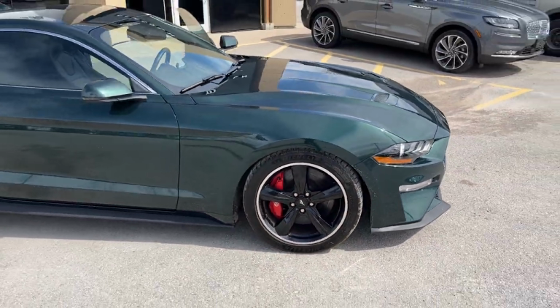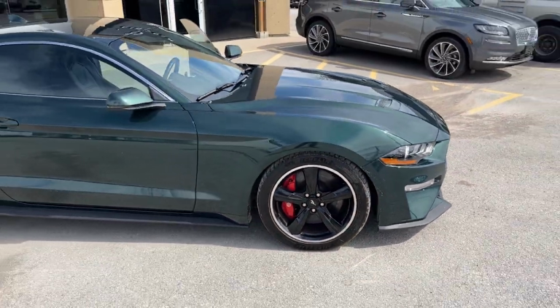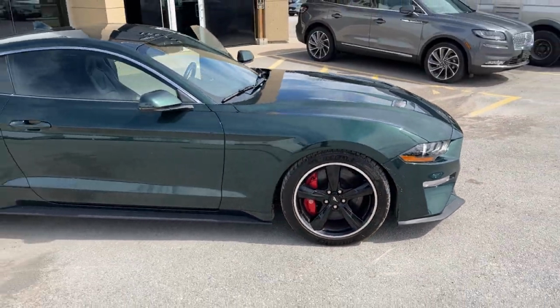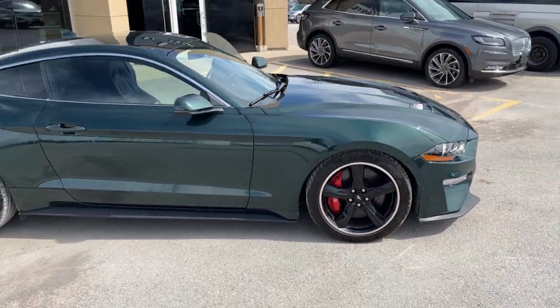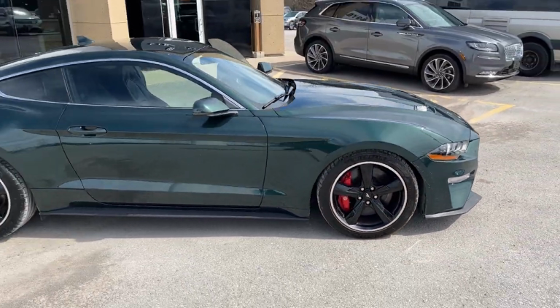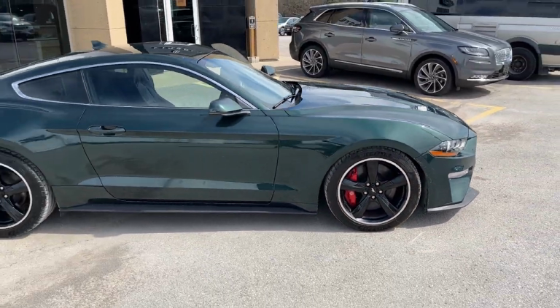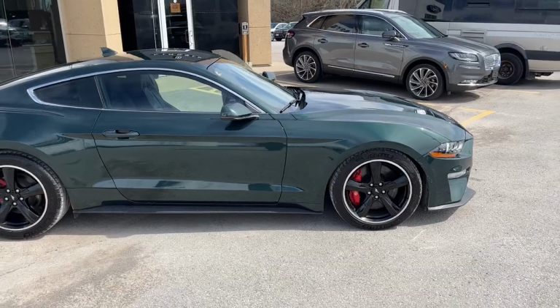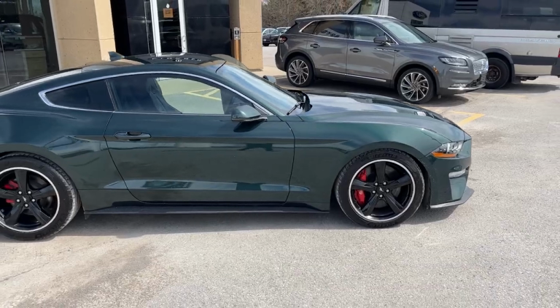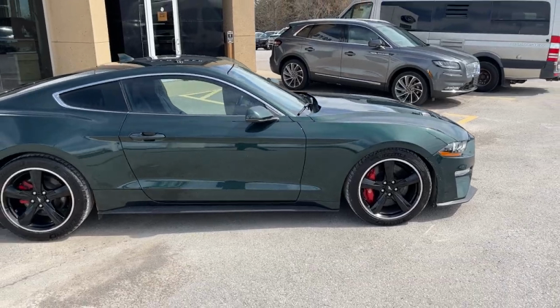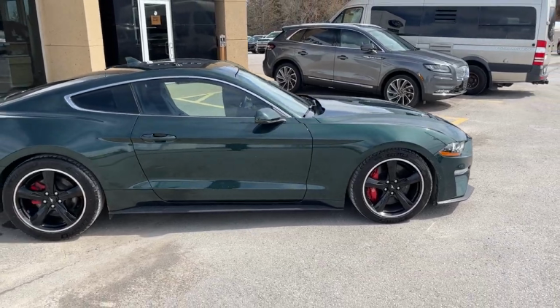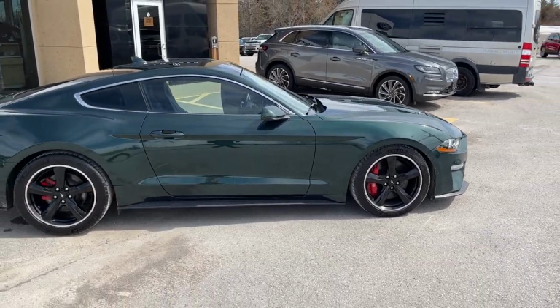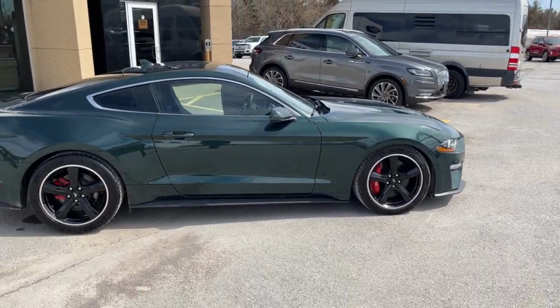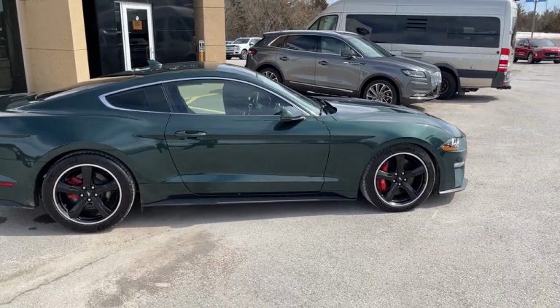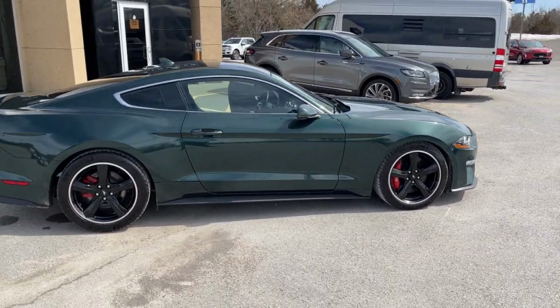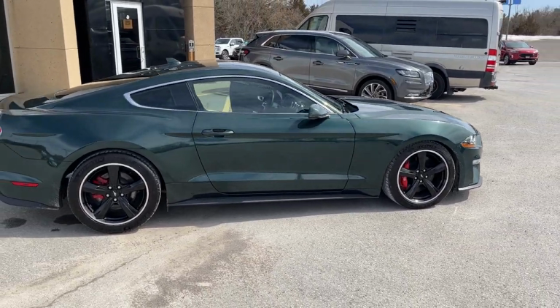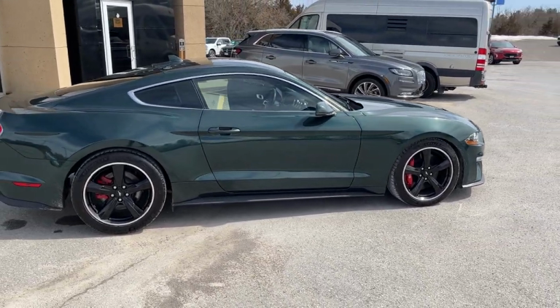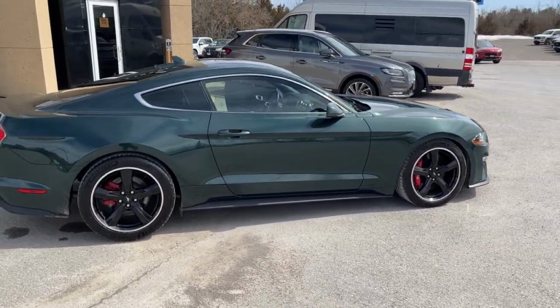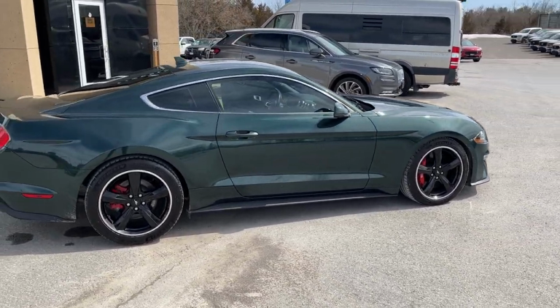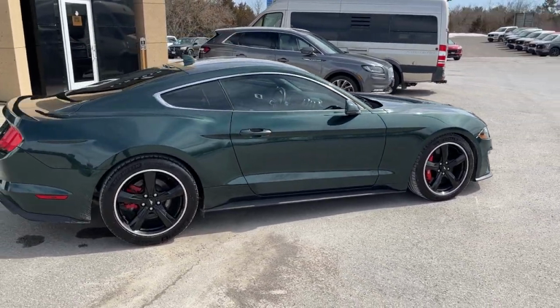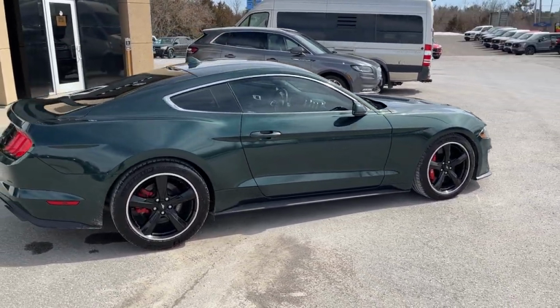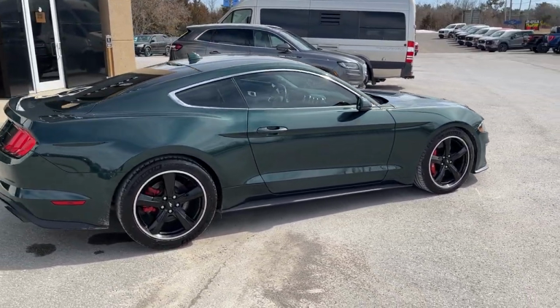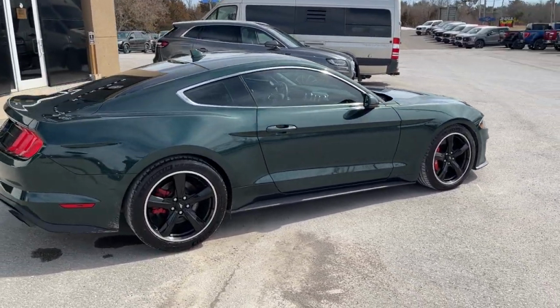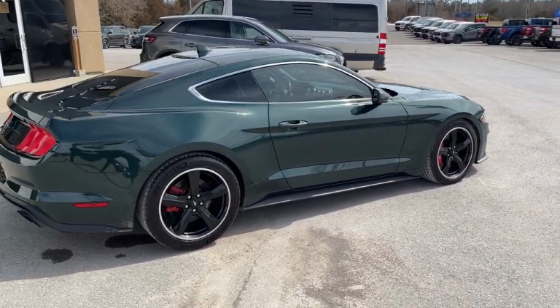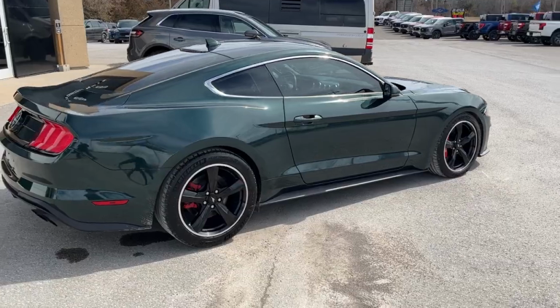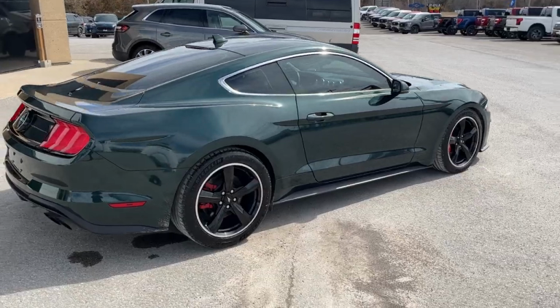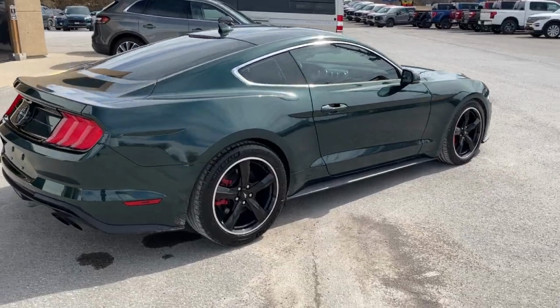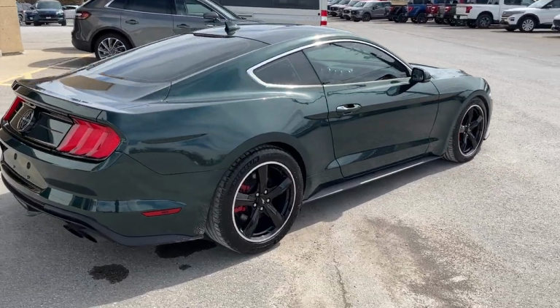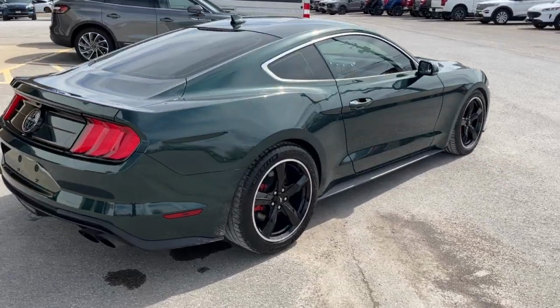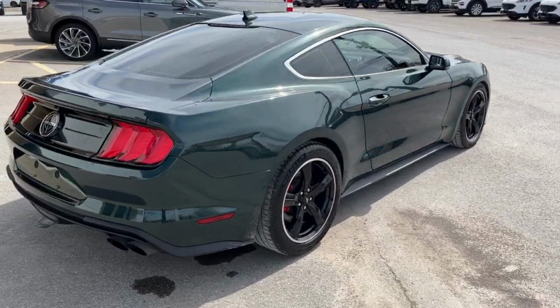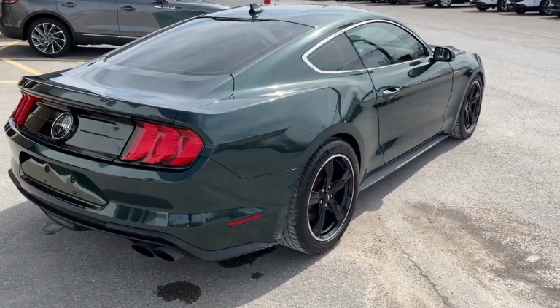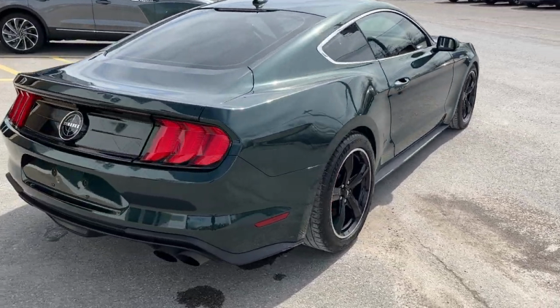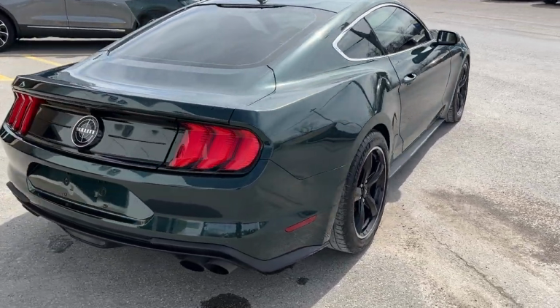Of course, it is powered by that 5-liter V8 with 460 horsepower, and that's paired with a six-speed manual transmission. Coming around back,